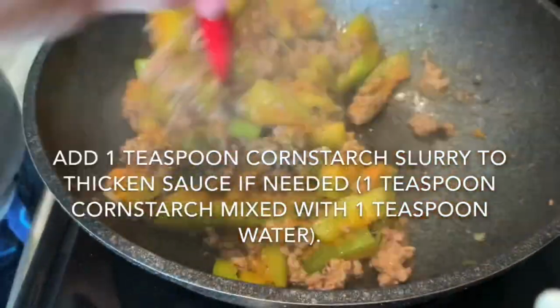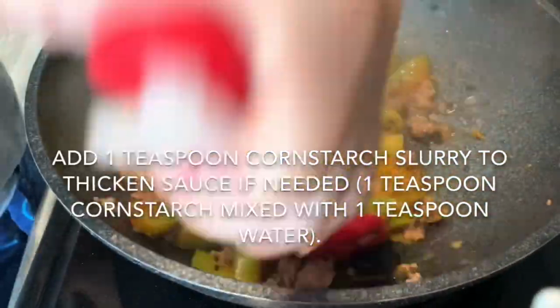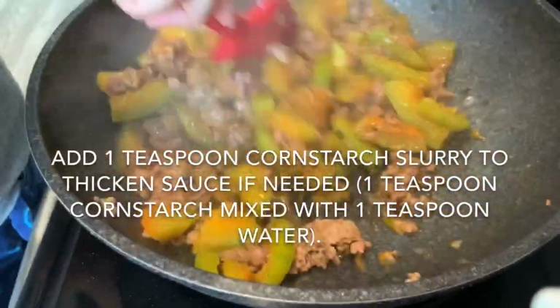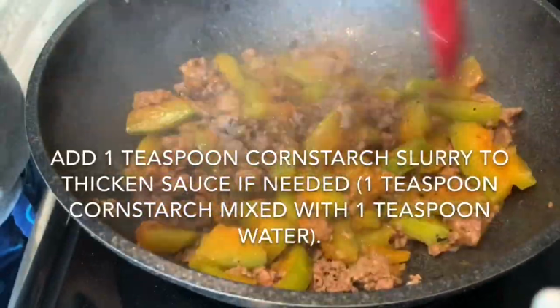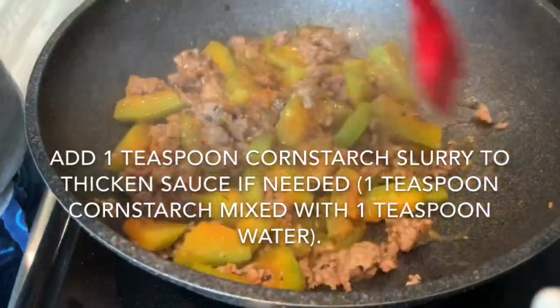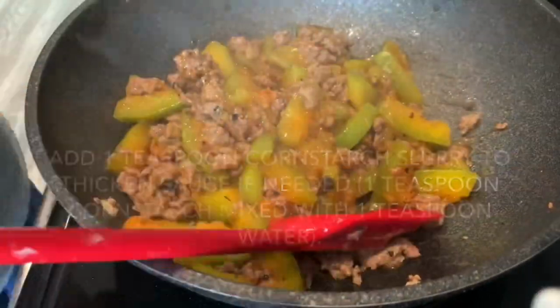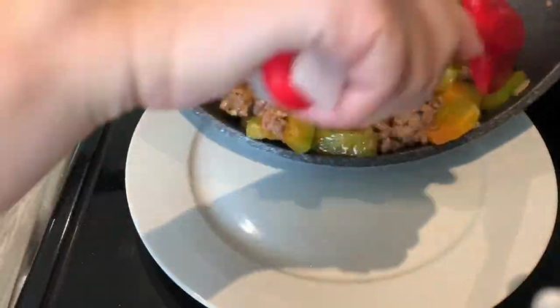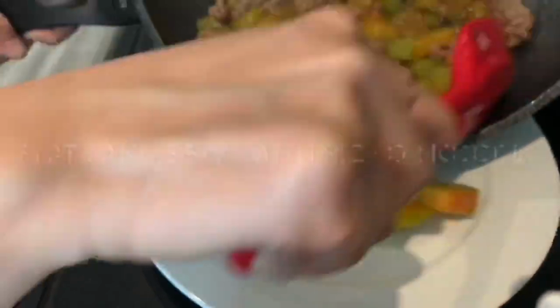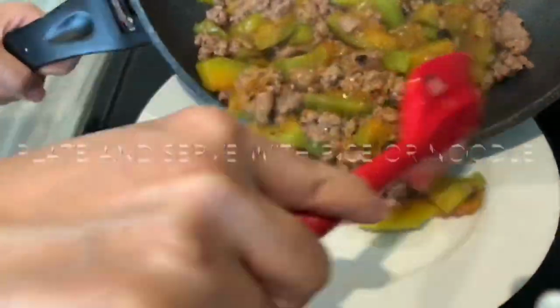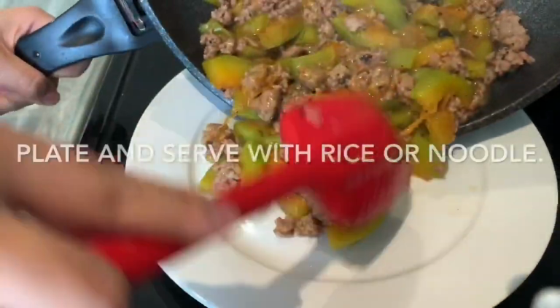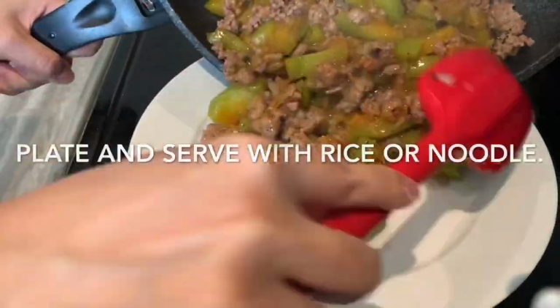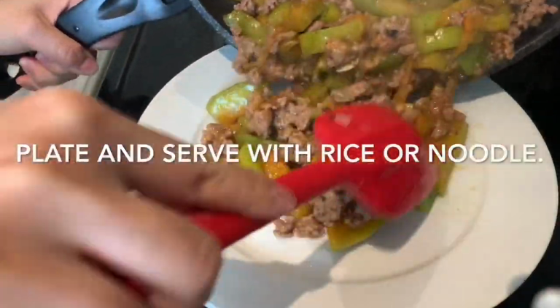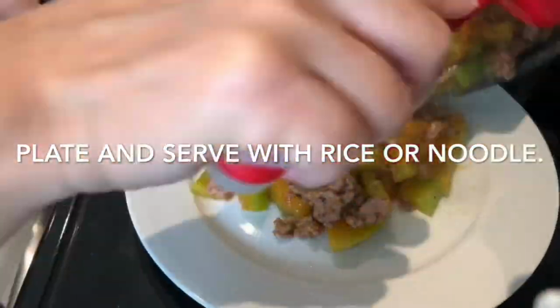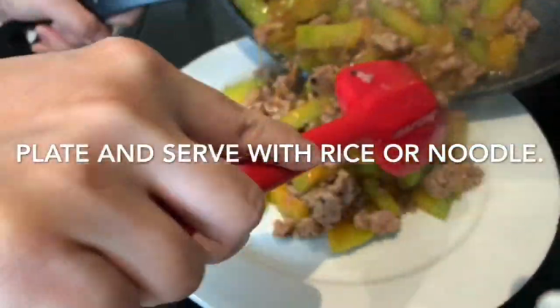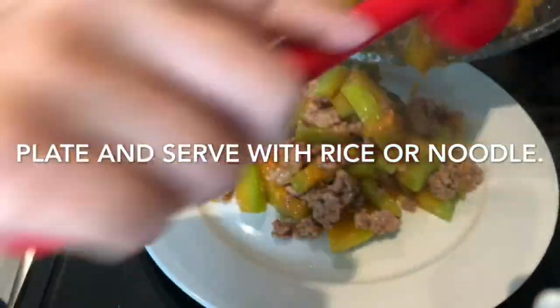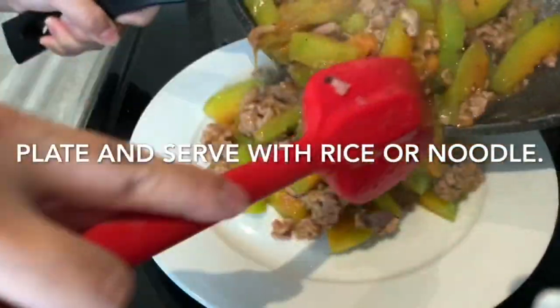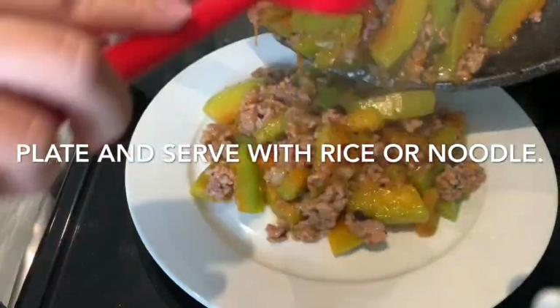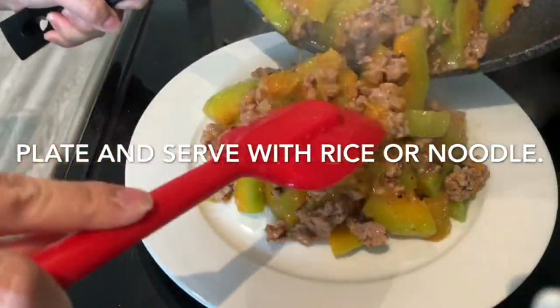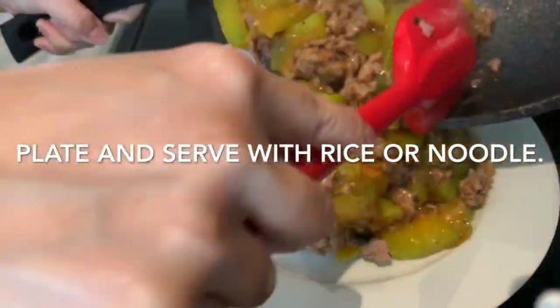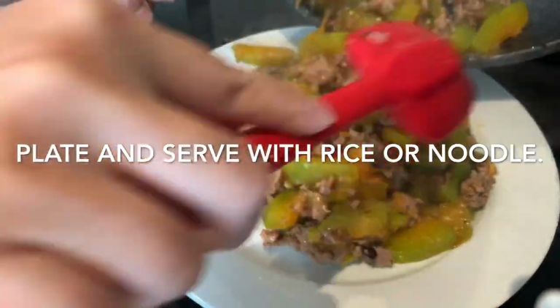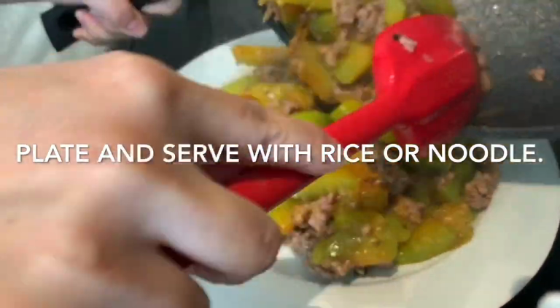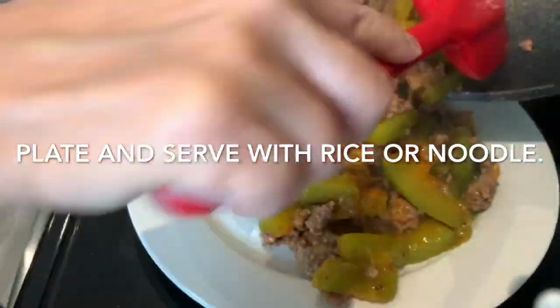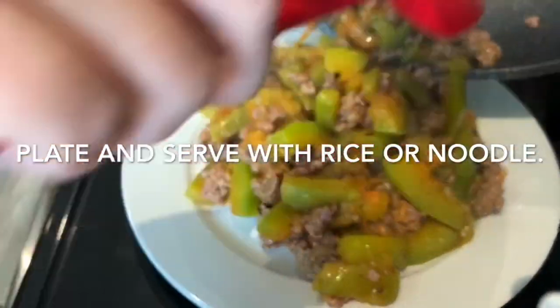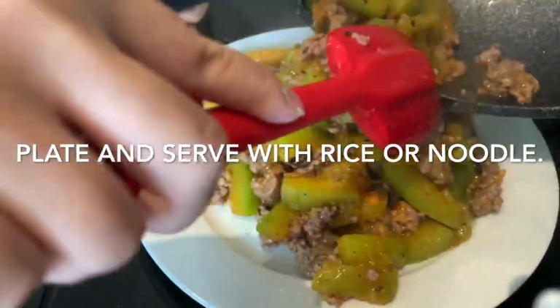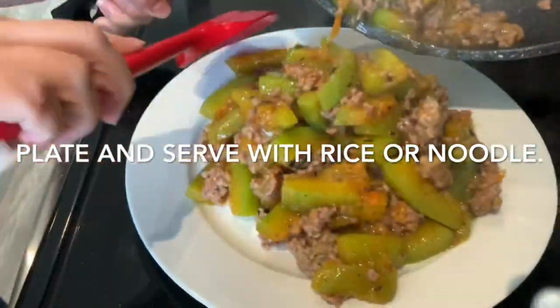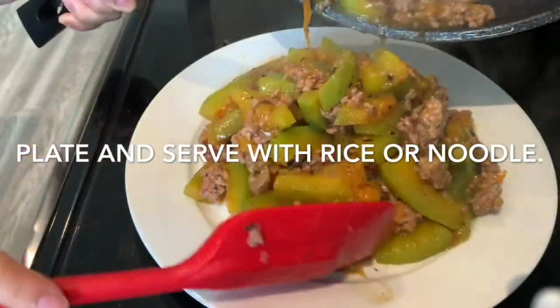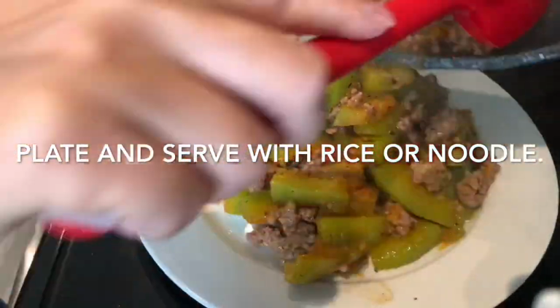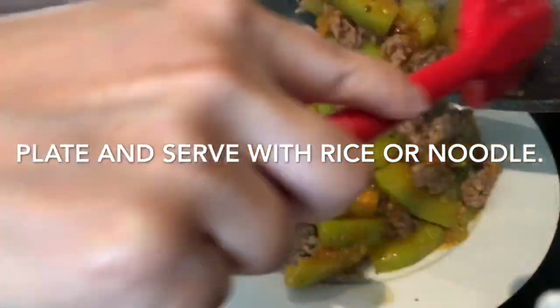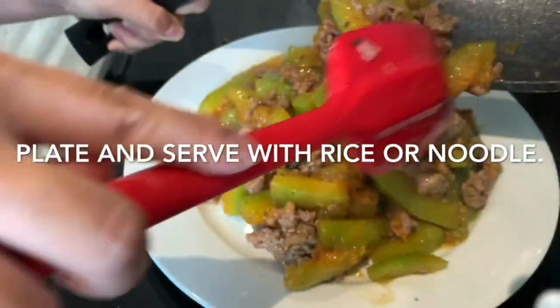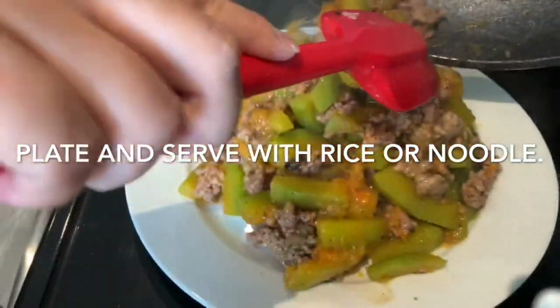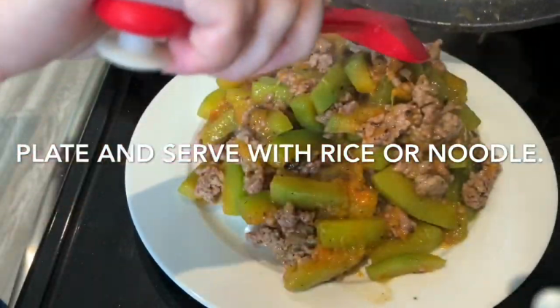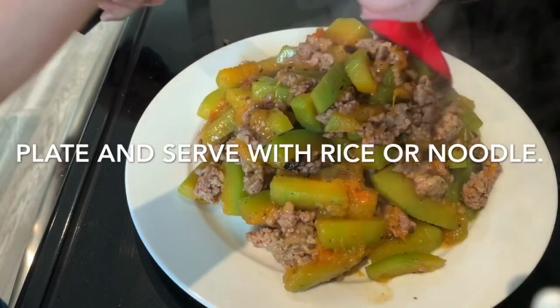To make a slurry, it's always a 1 to 1 ratio with cornstarch and water, so if you need to add a little bit more, you can do so. This braised butternut squash and minced pork stir fry is delicious on a bed of noodles or with a bowl of rice.